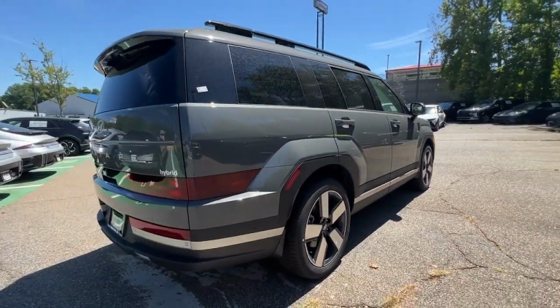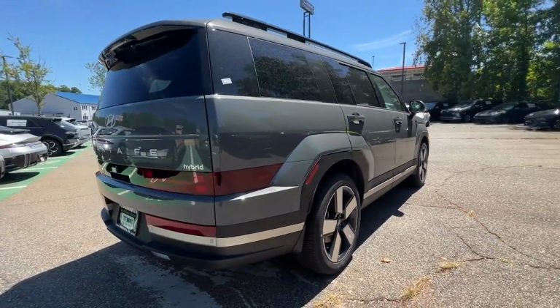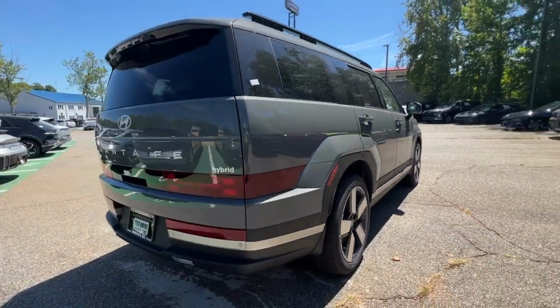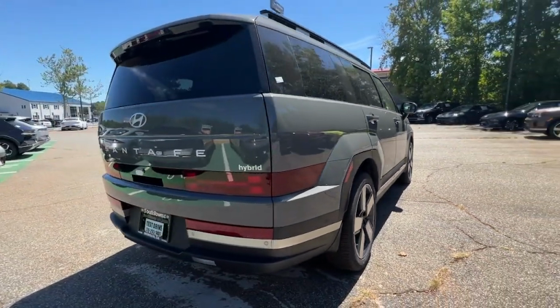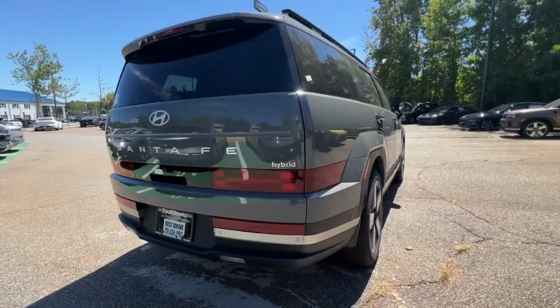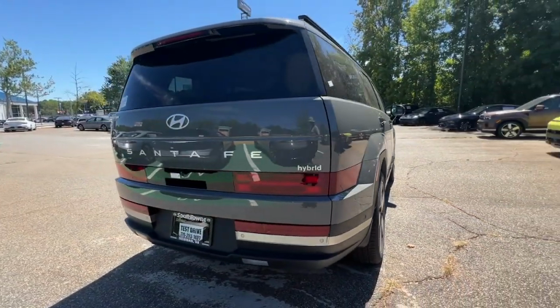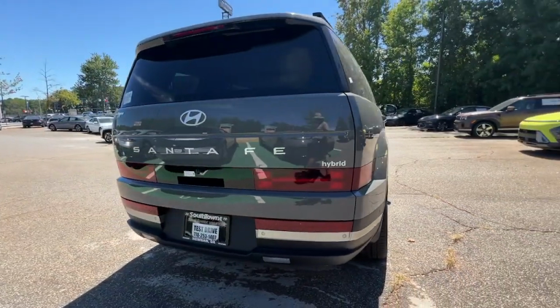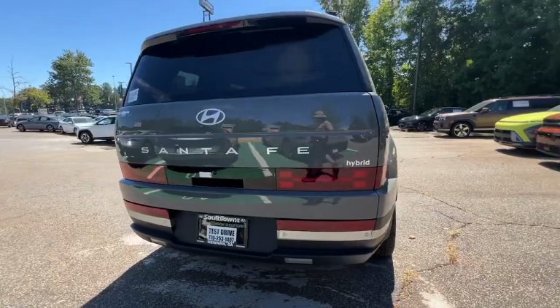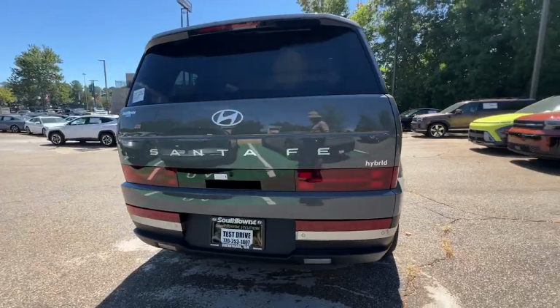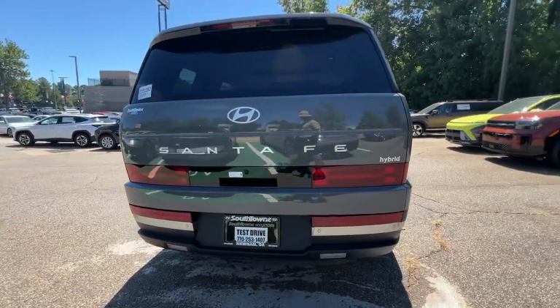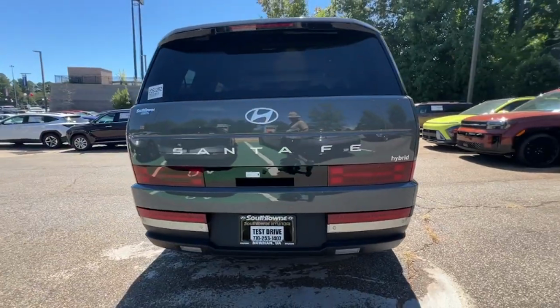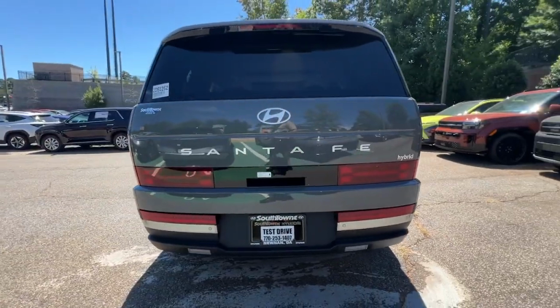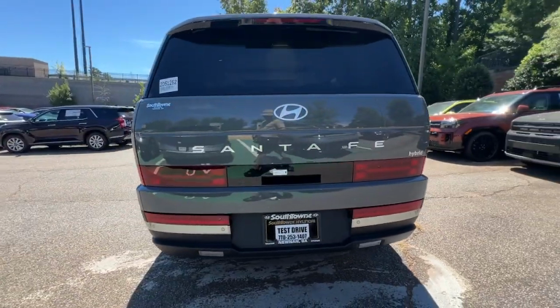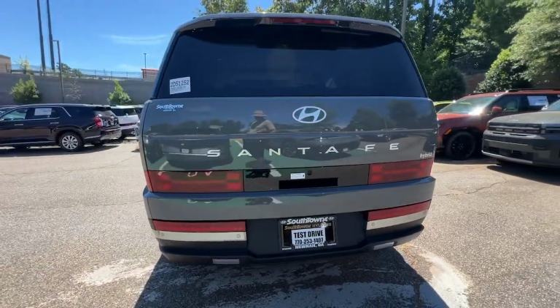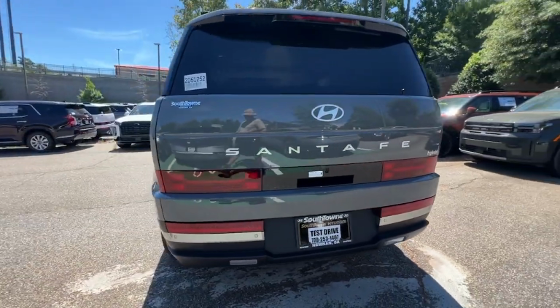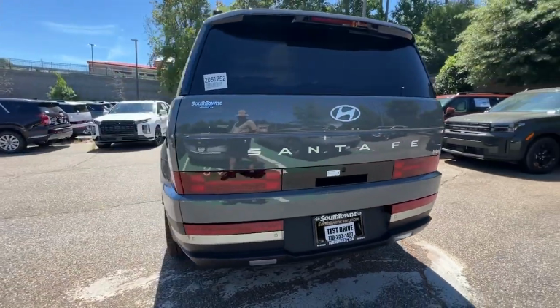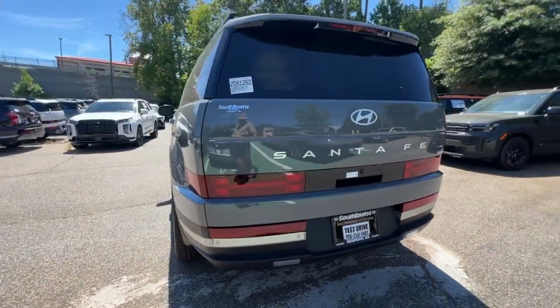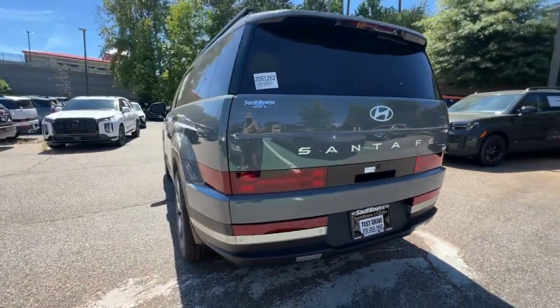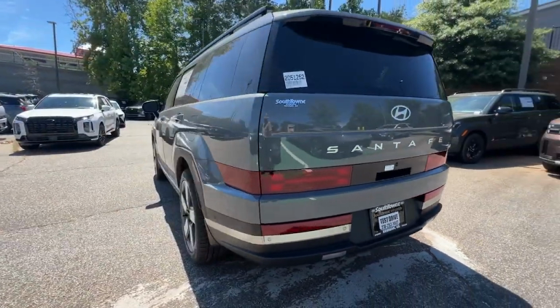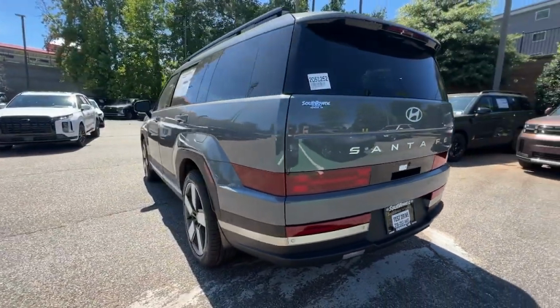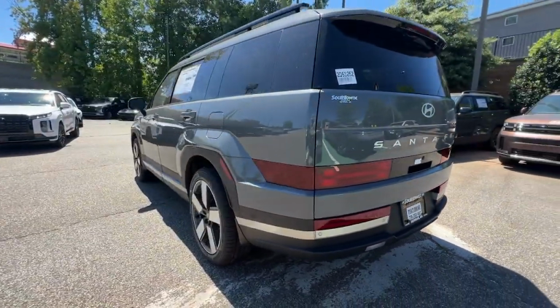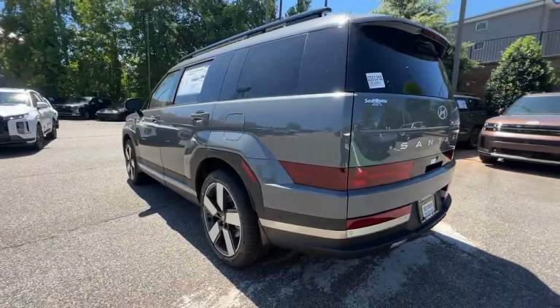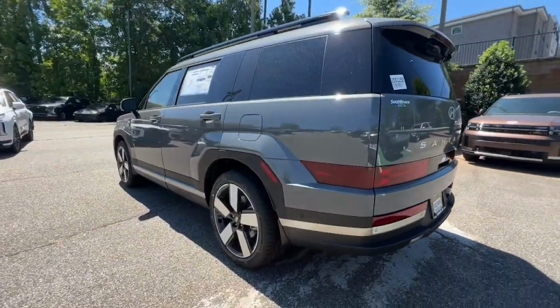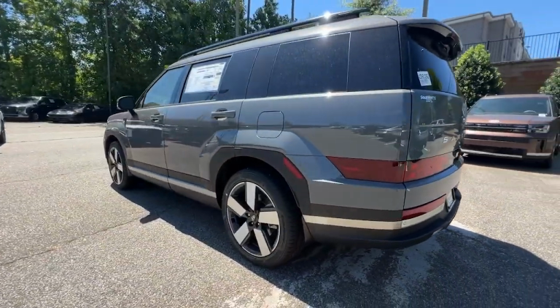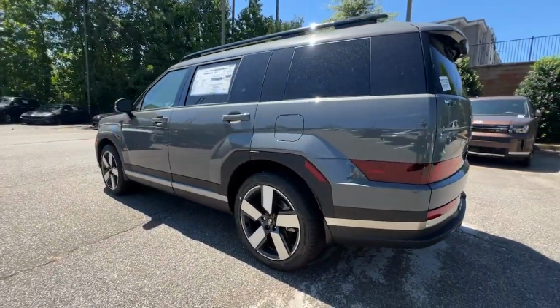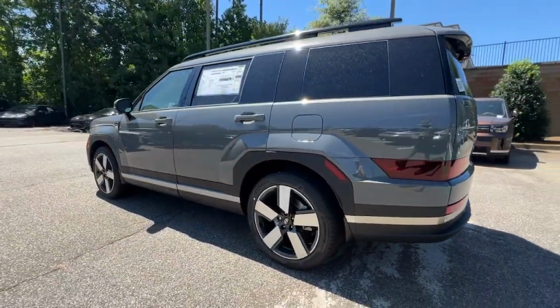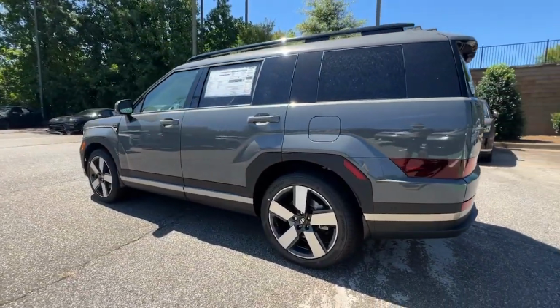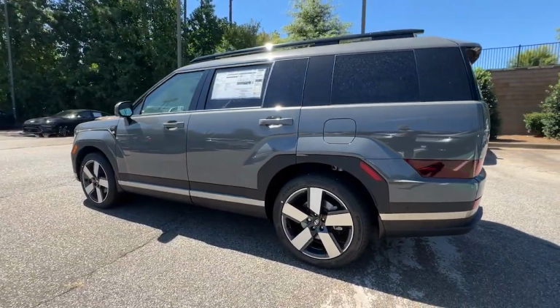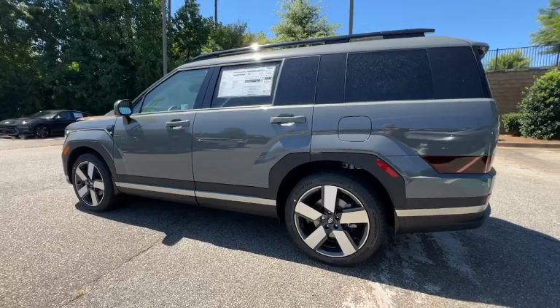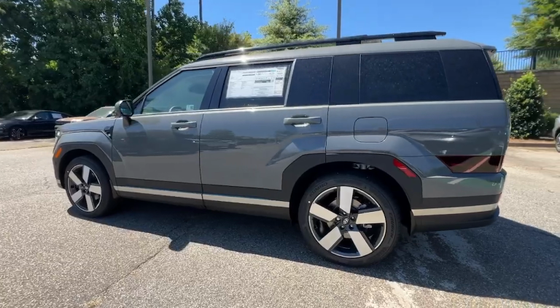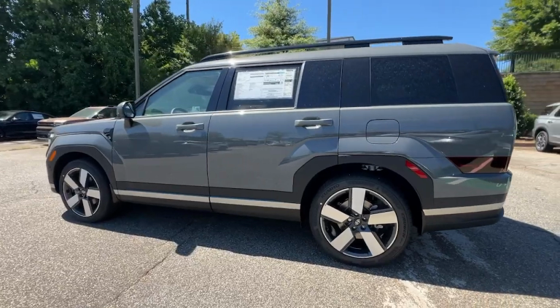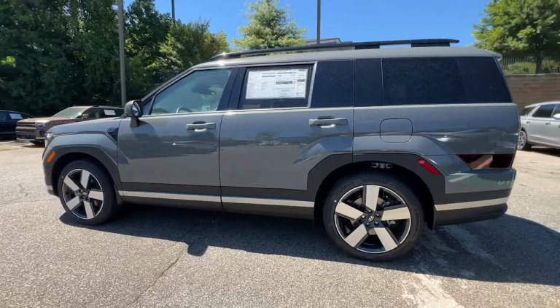A spacious, comfortable cabin are yours in this stylish, family-focused SUV. The following are some of this vehicle's highlighted options.